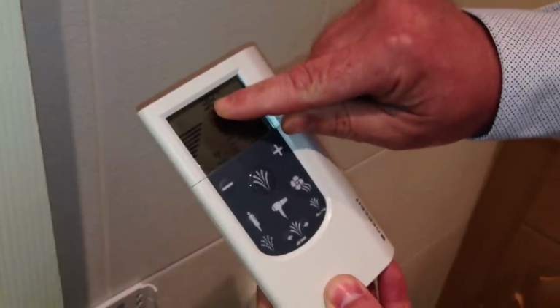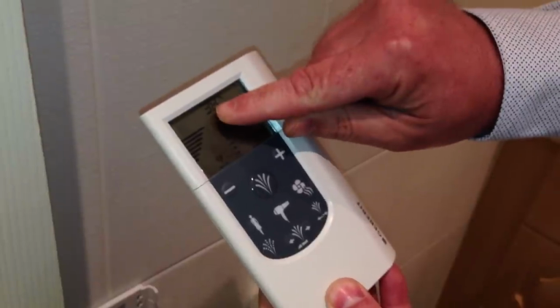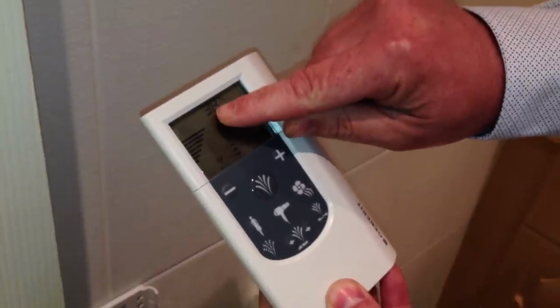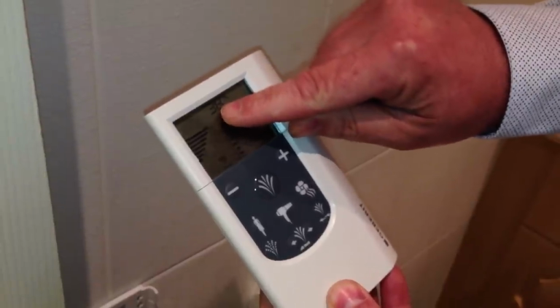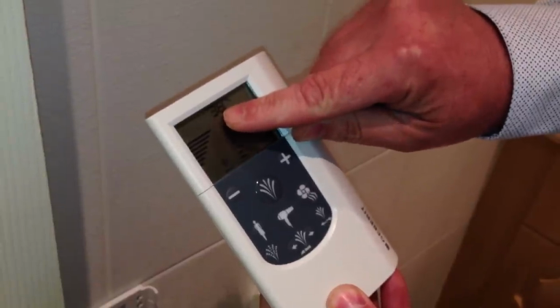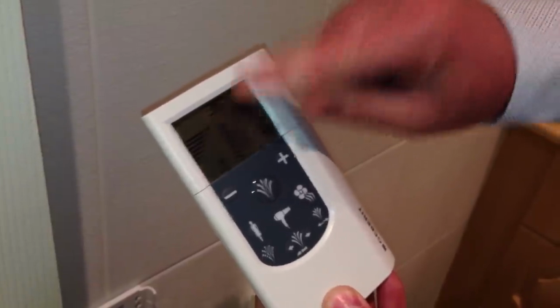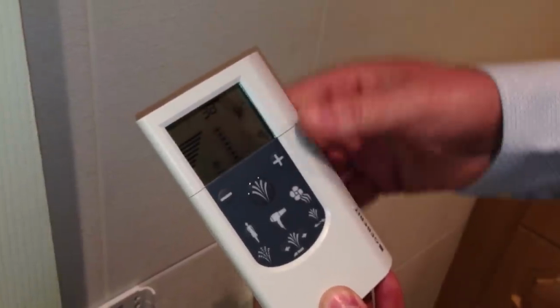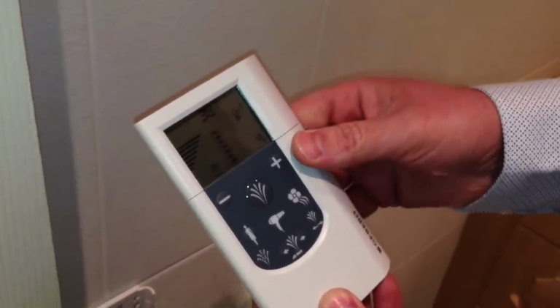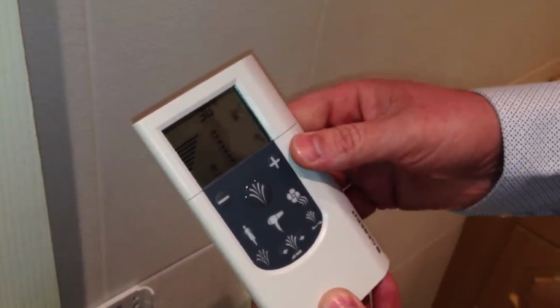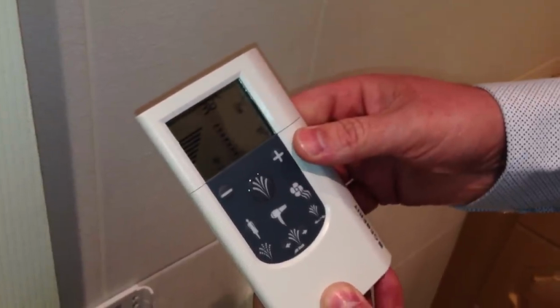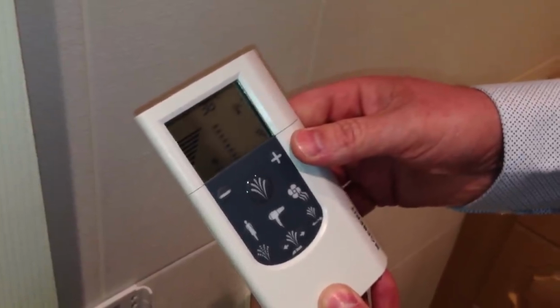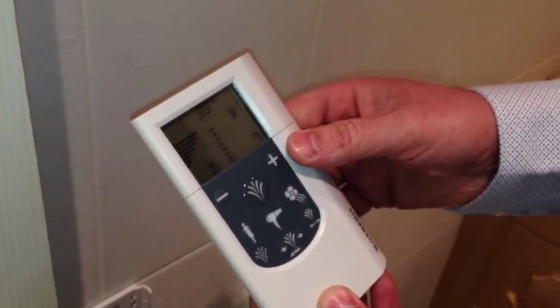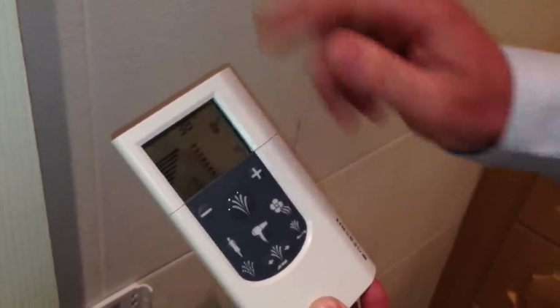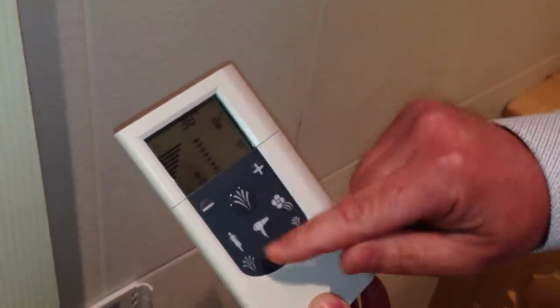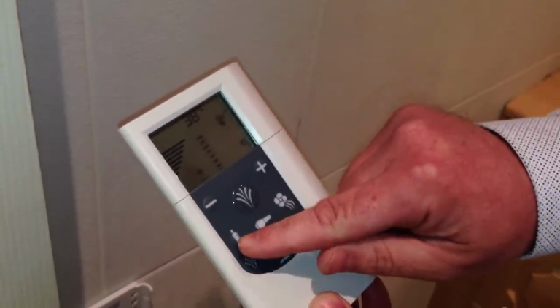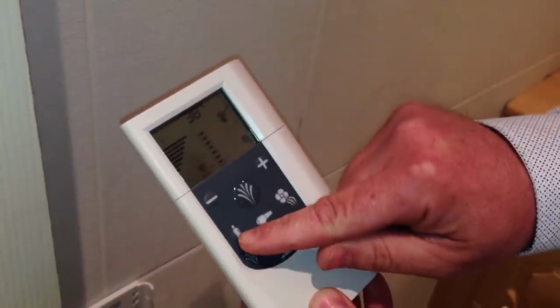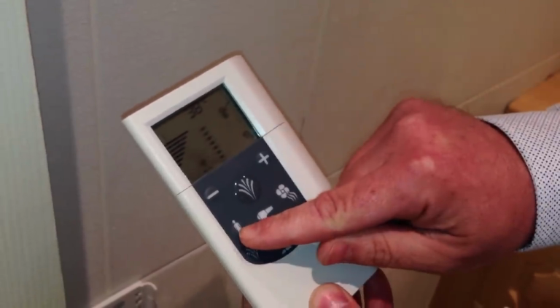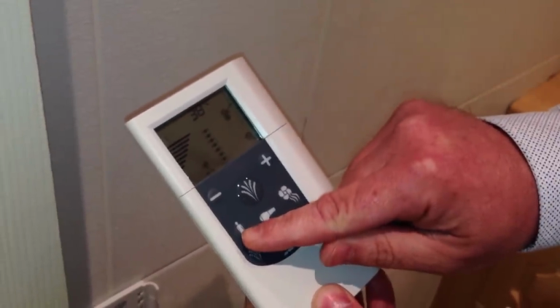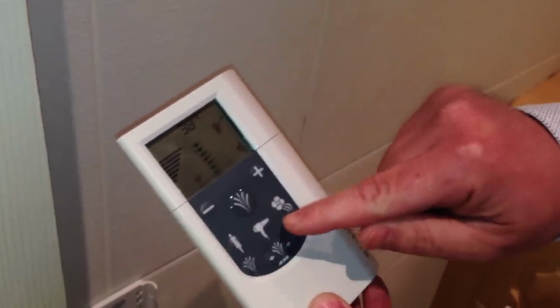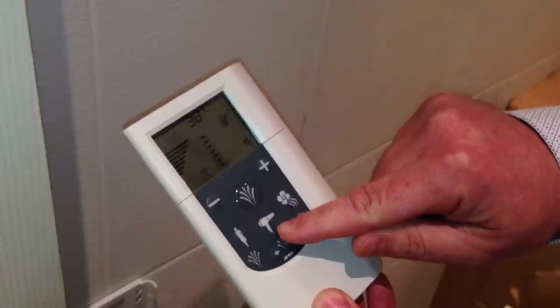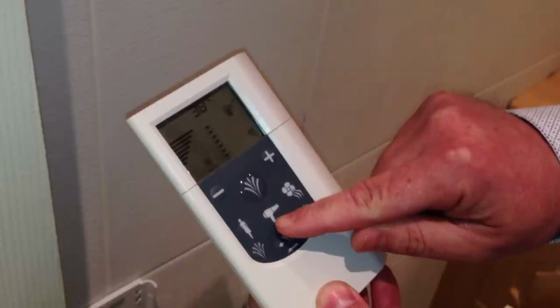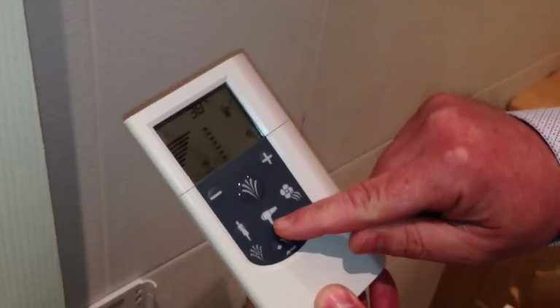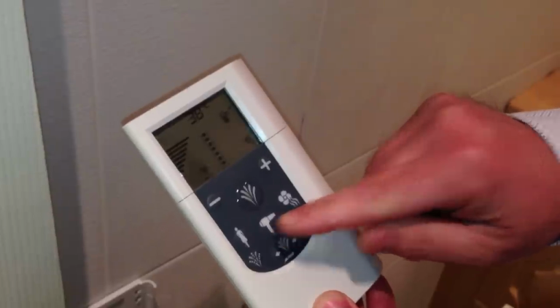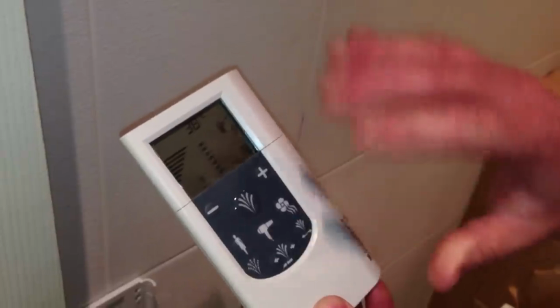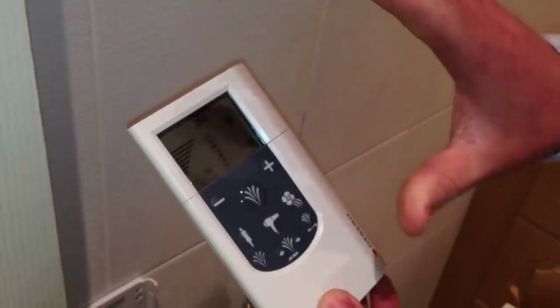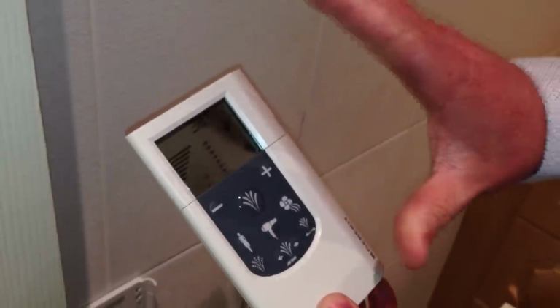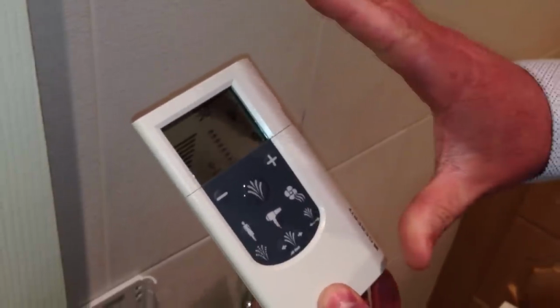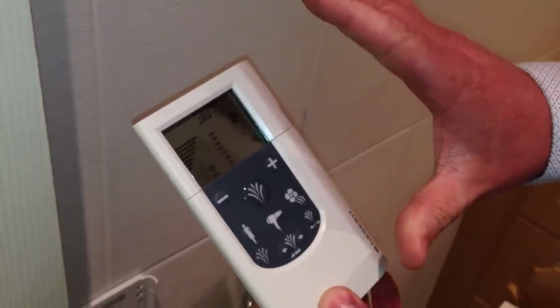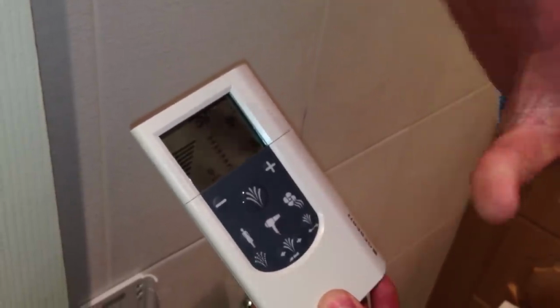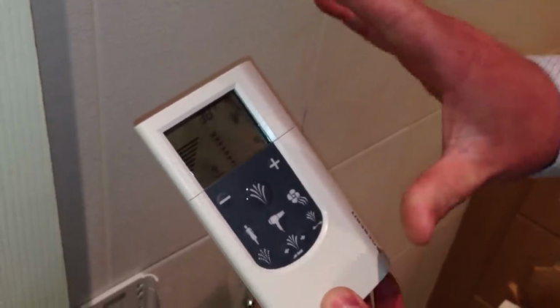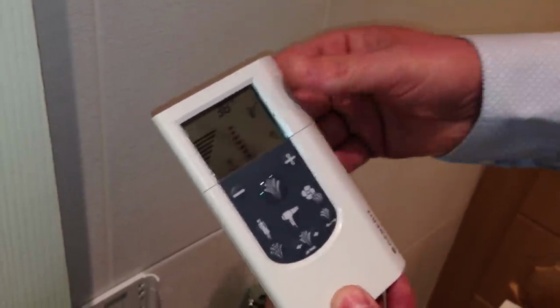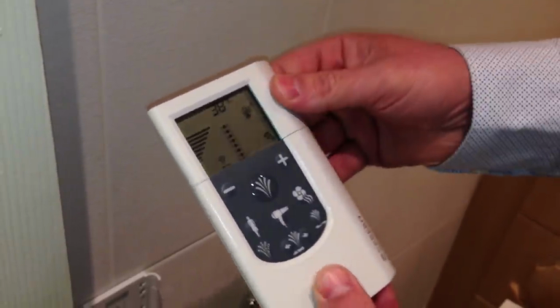The temperature of the water — which is stored water — we have set at 38 degrees. There is also a lady shower and drying function. Simple to use, and that's all you need to know.